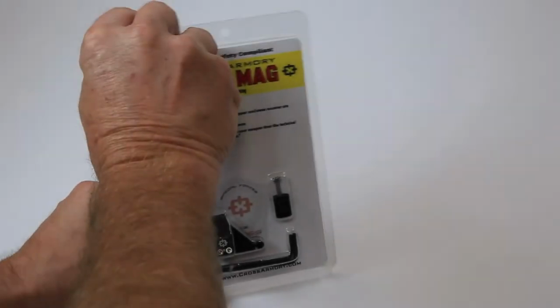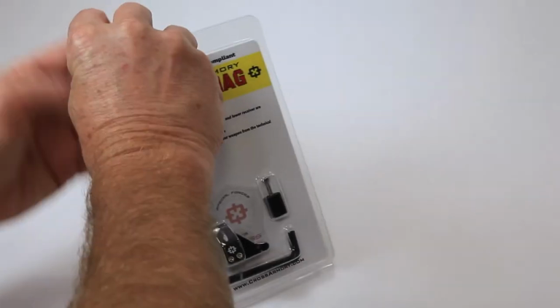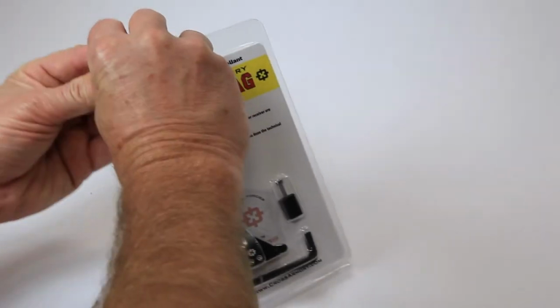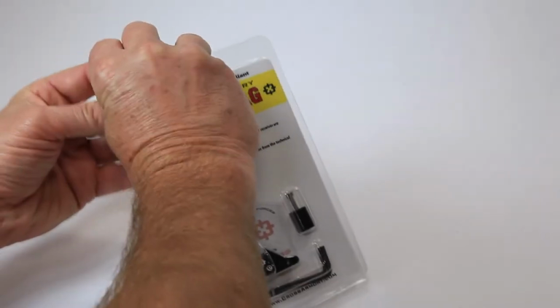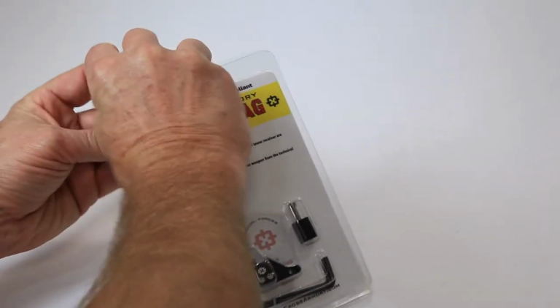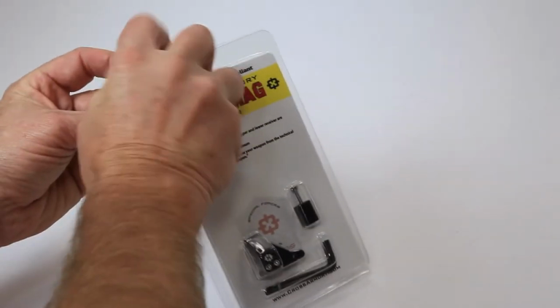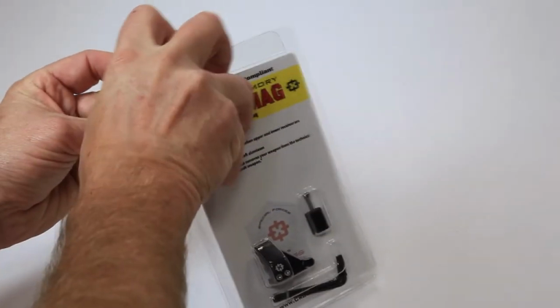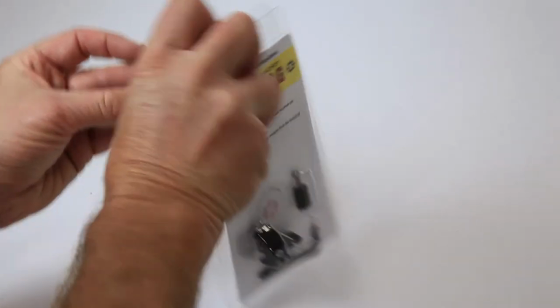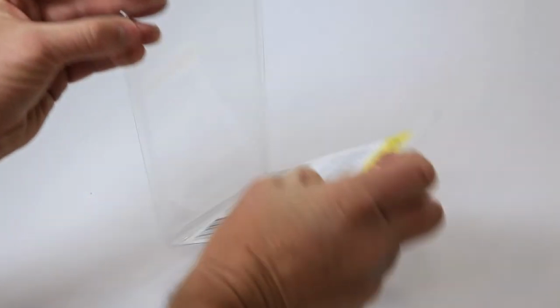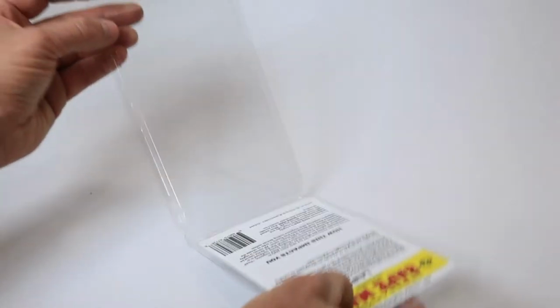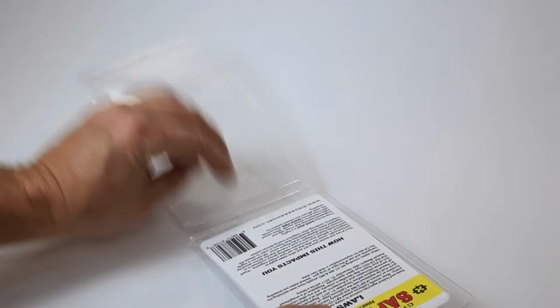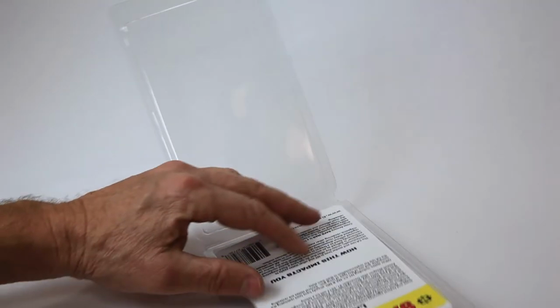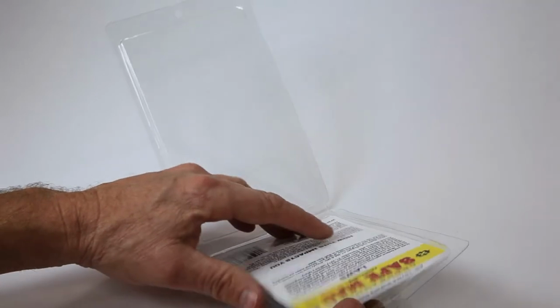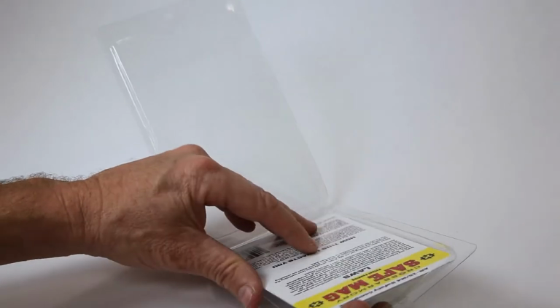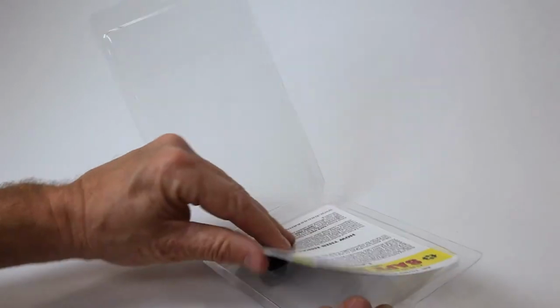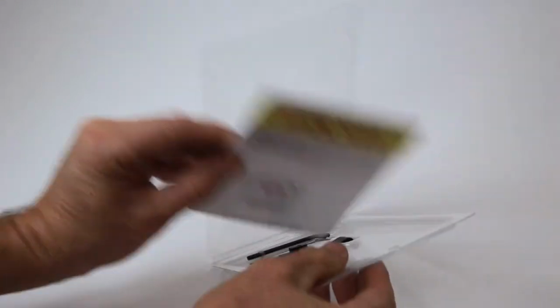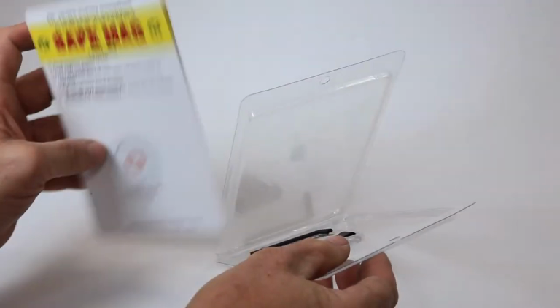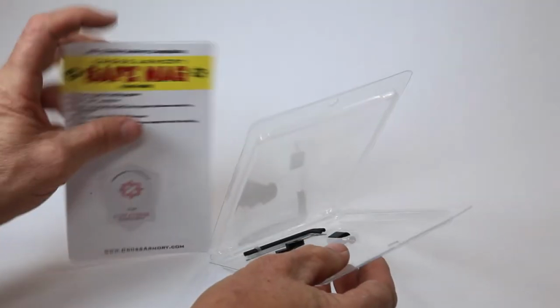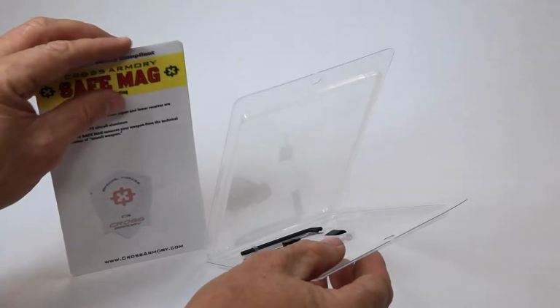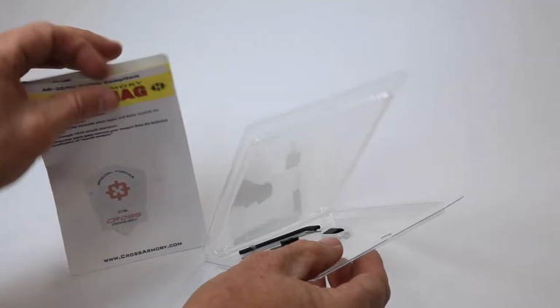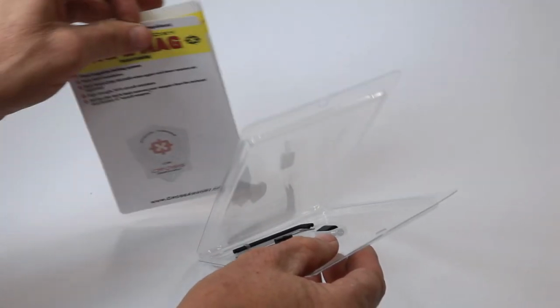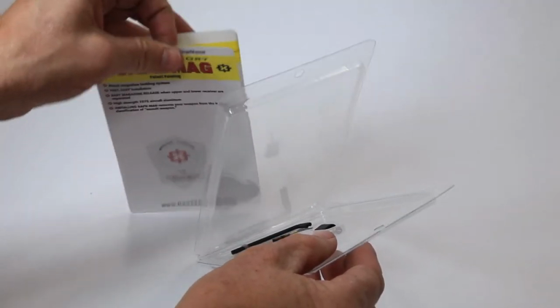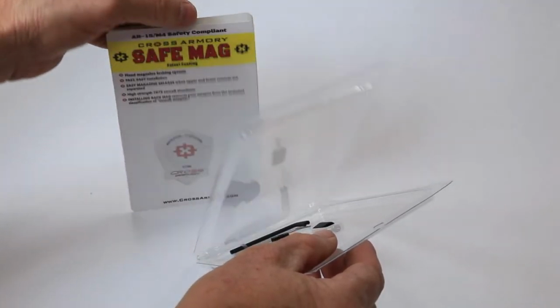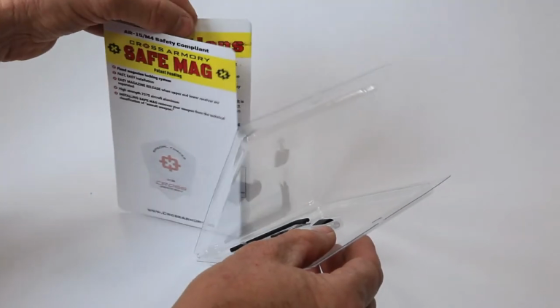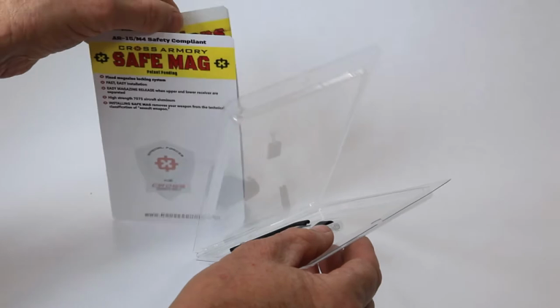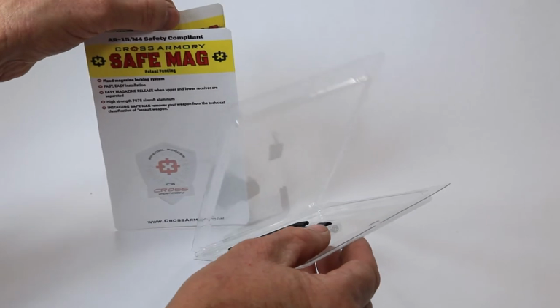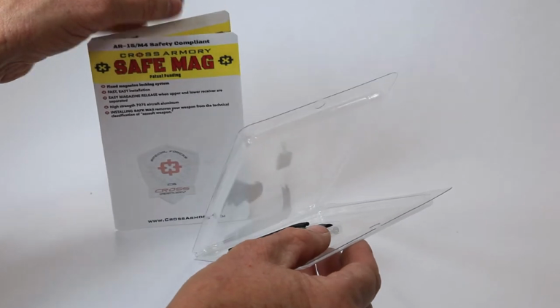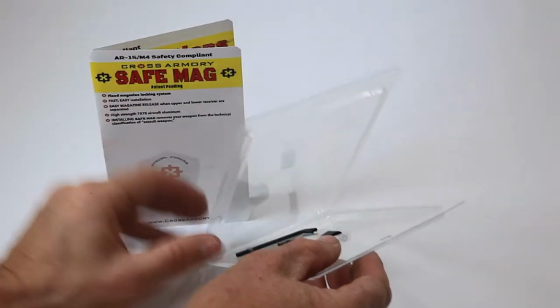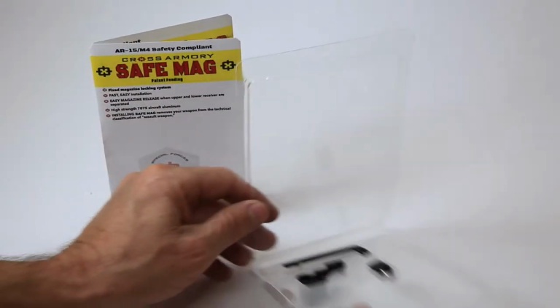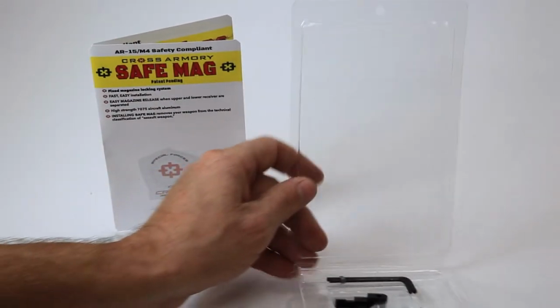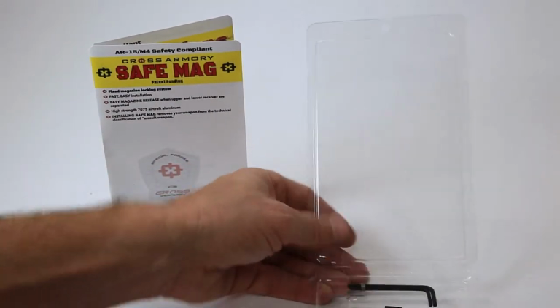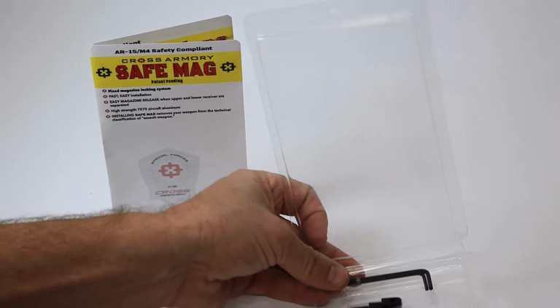In the package you'll find the Safe Mag main body assembly, an oval nut with the attached screw, and two hex keys. Complete installation instructions are printed on the inside of the card.